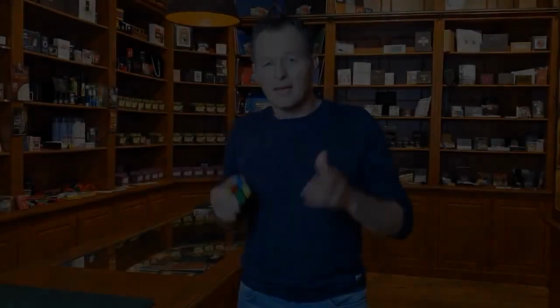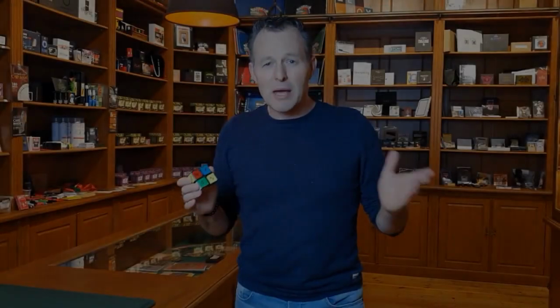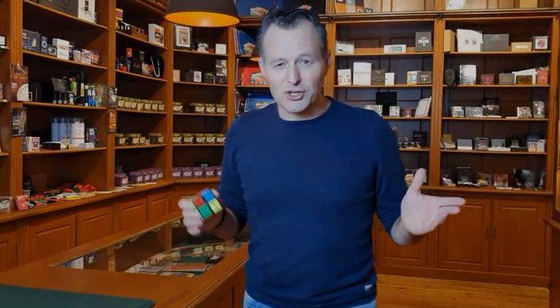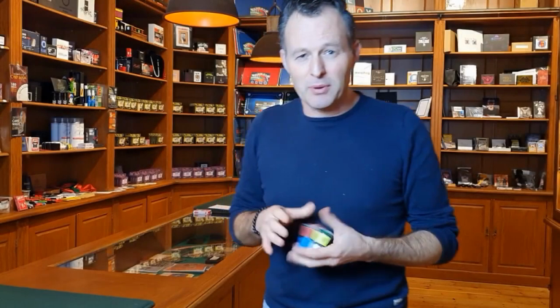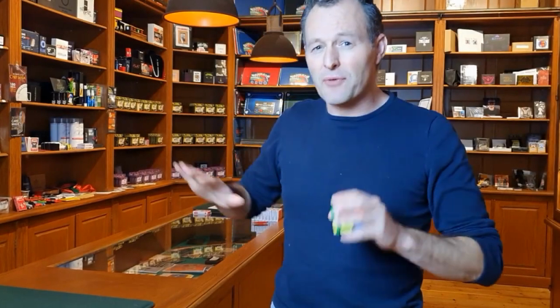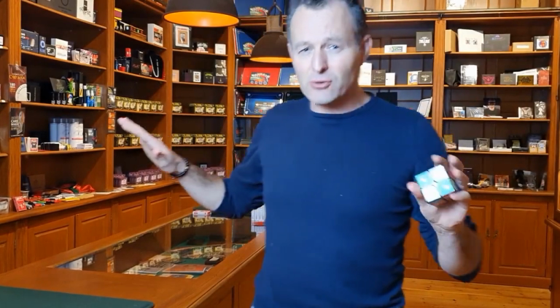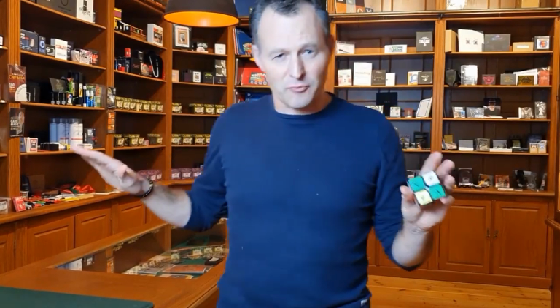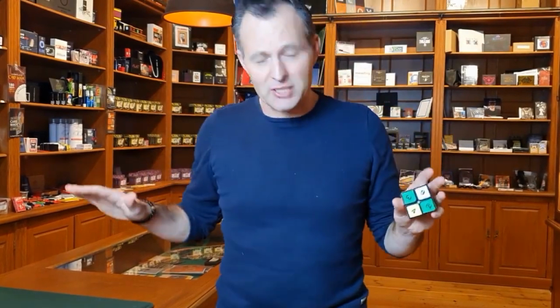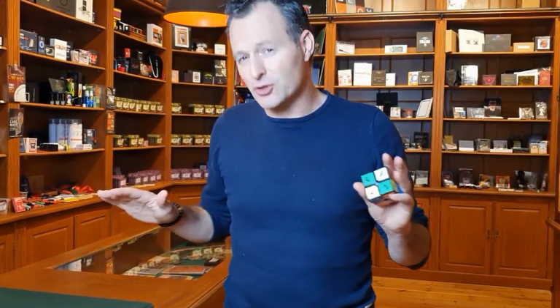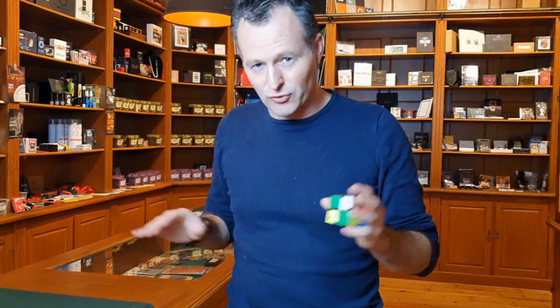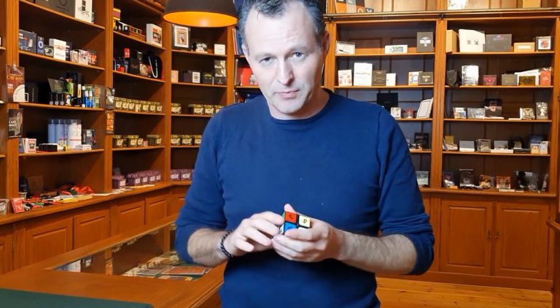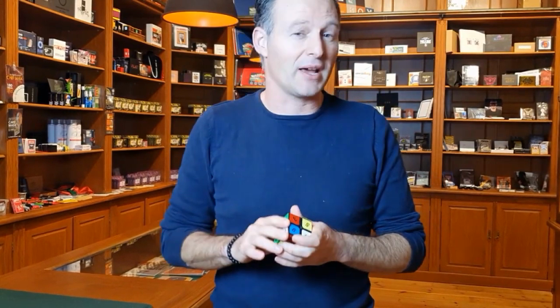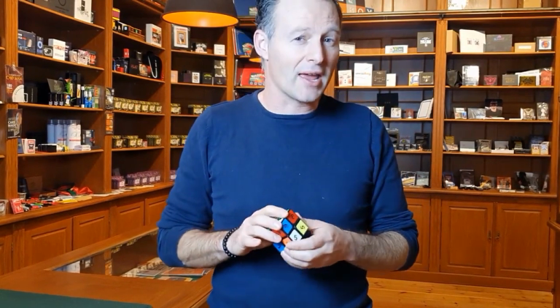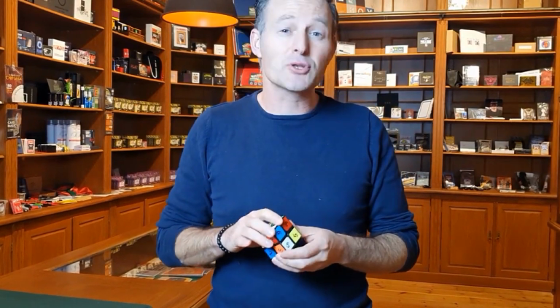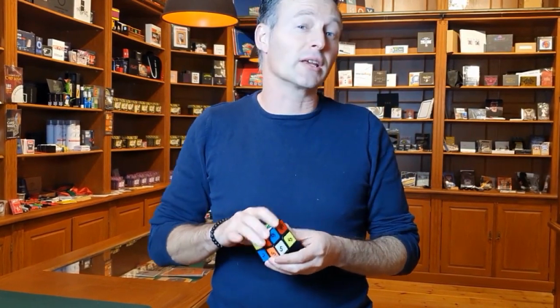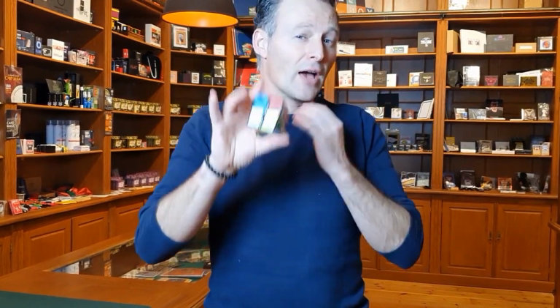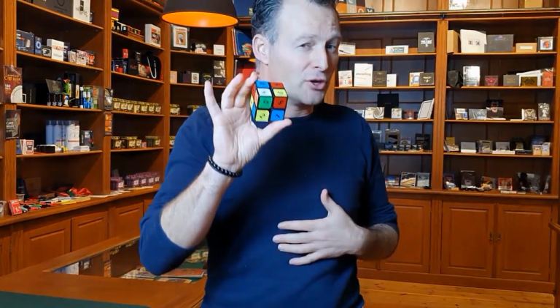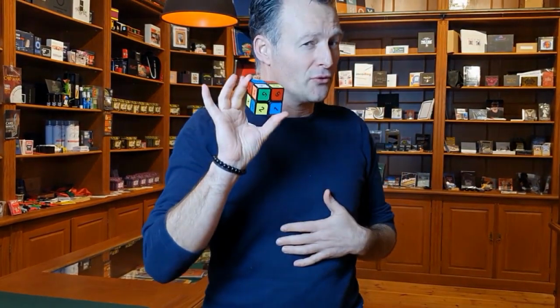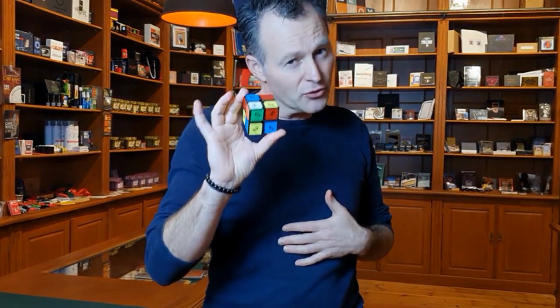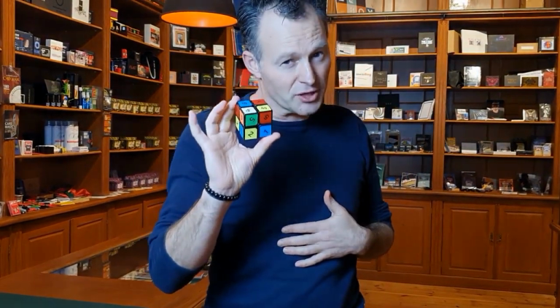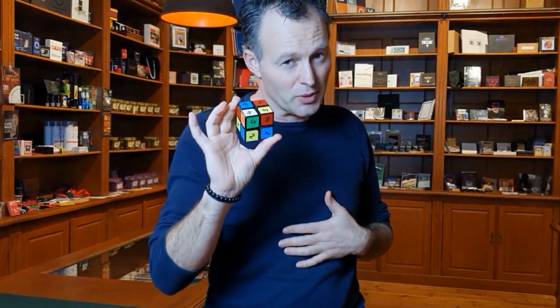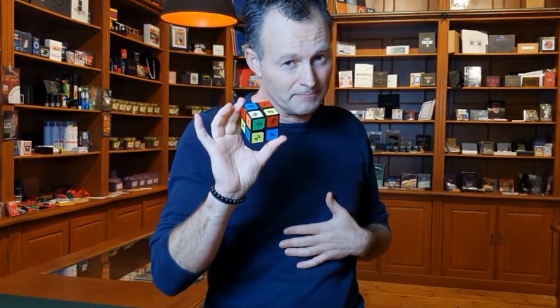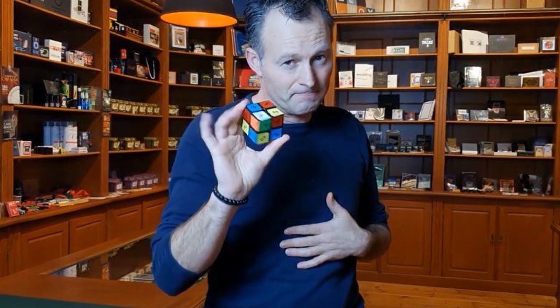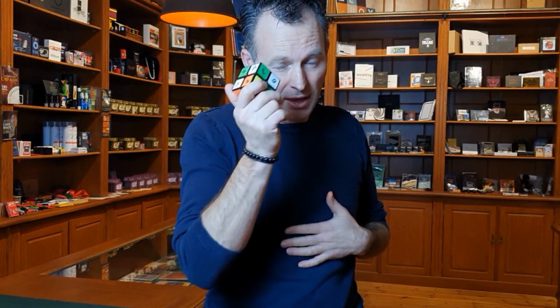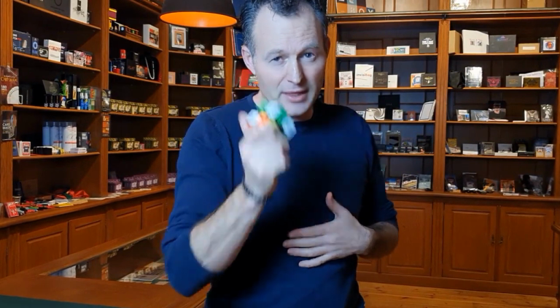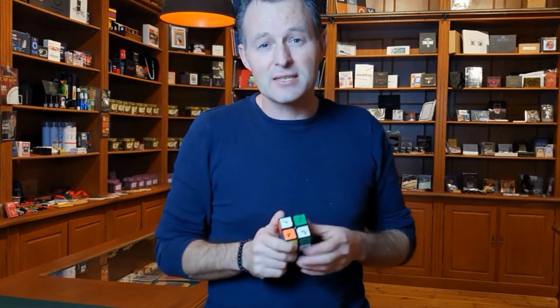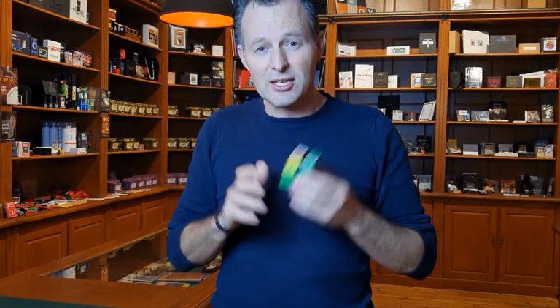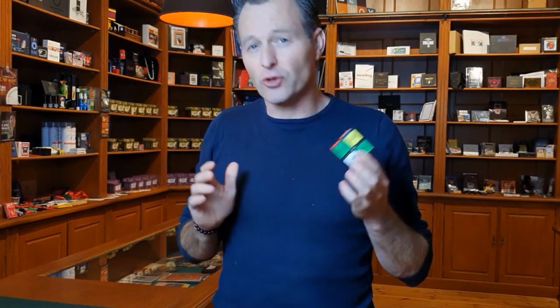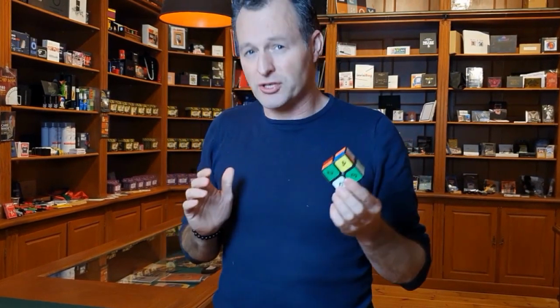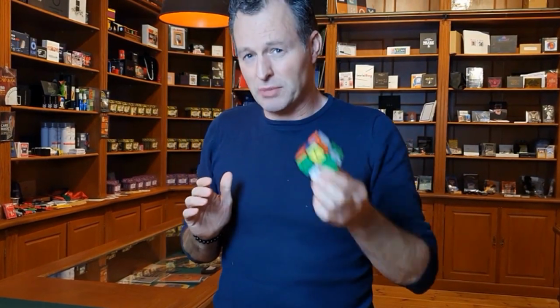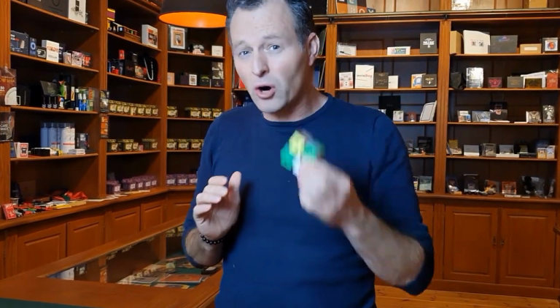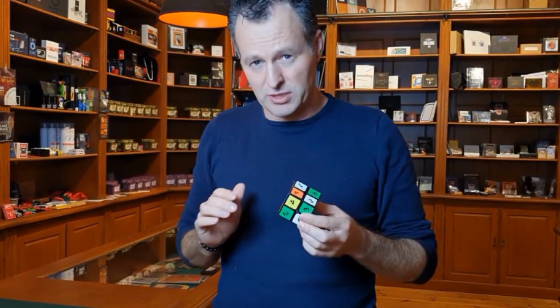In my magic shop, I have thousands of products I can choose from, but I absolutely have a new favorite routine to pick. This is called Awesome by Joel Harvest.